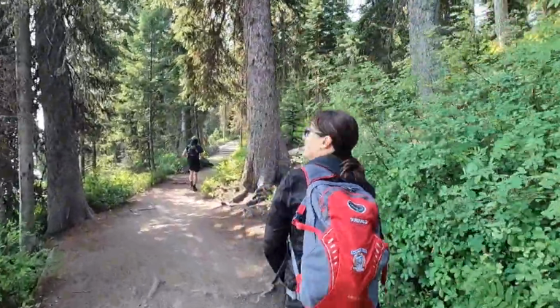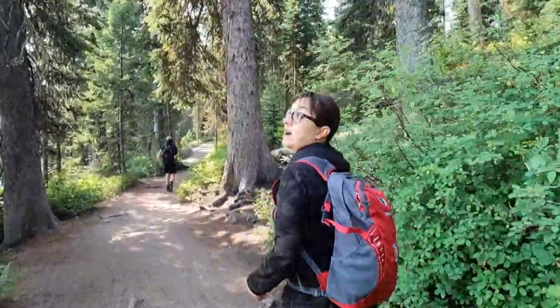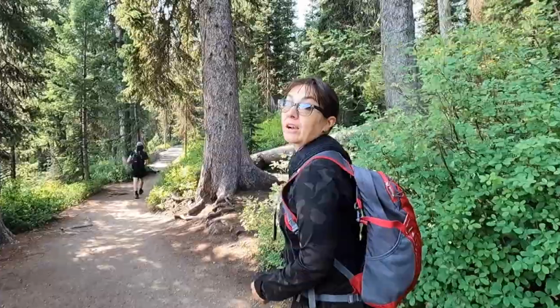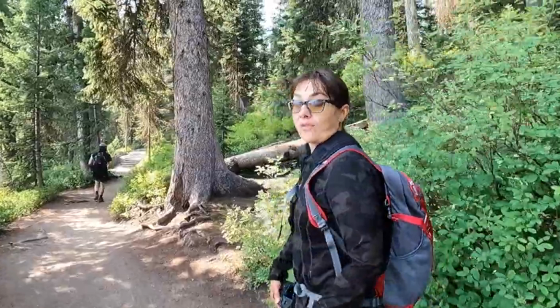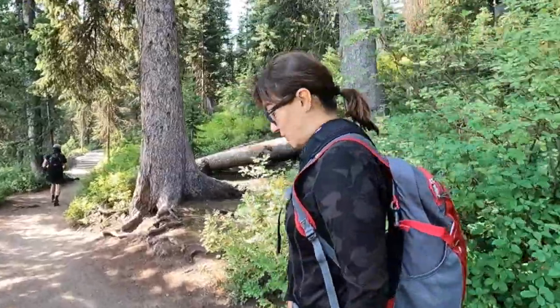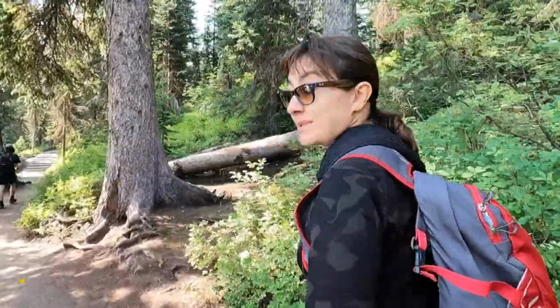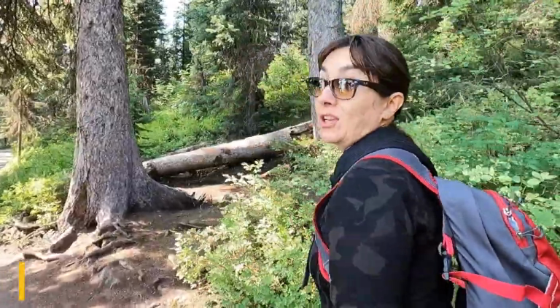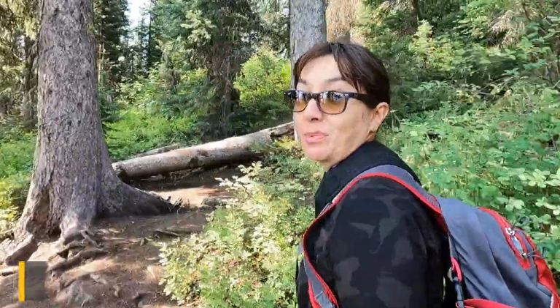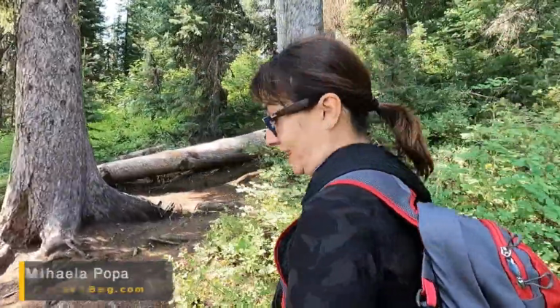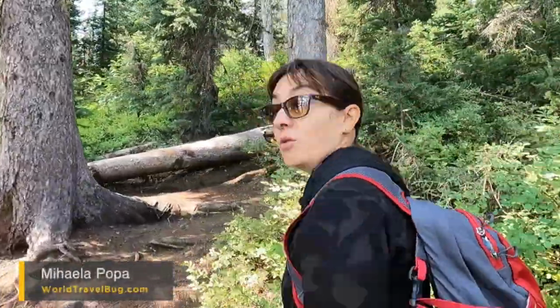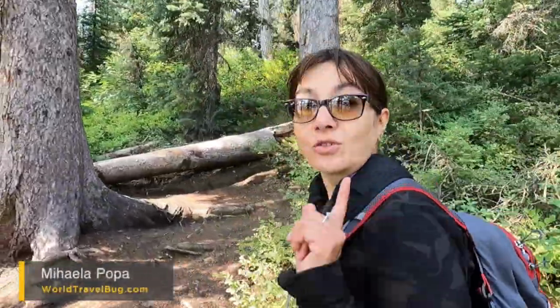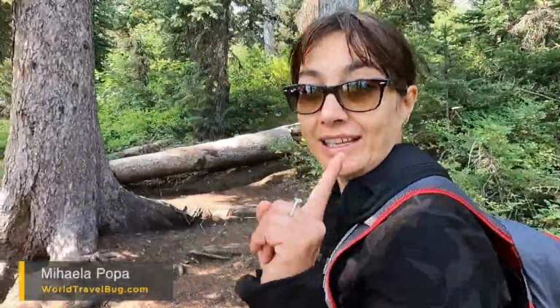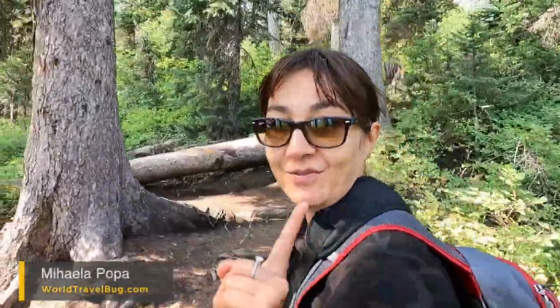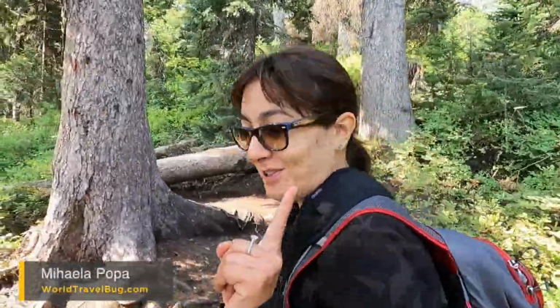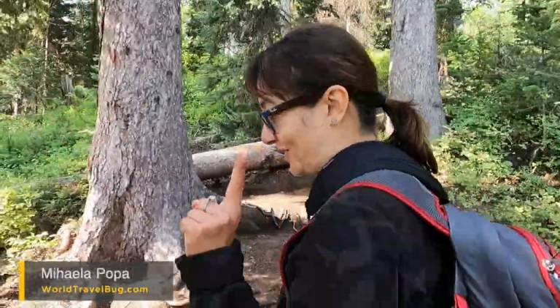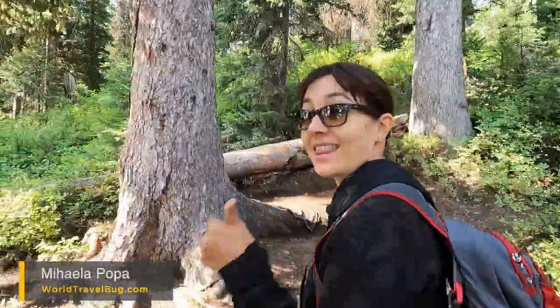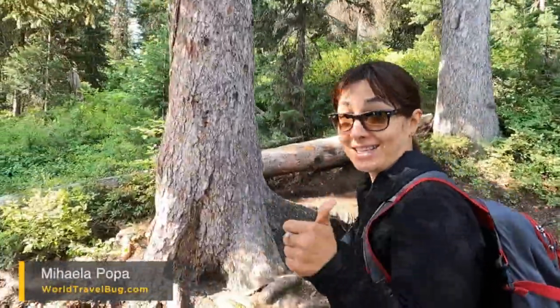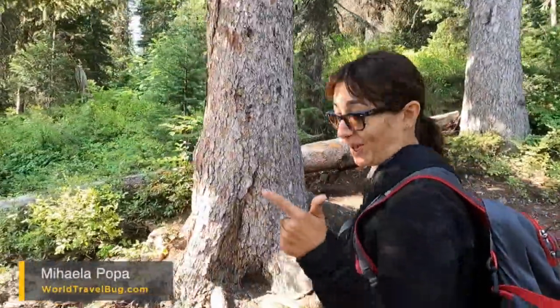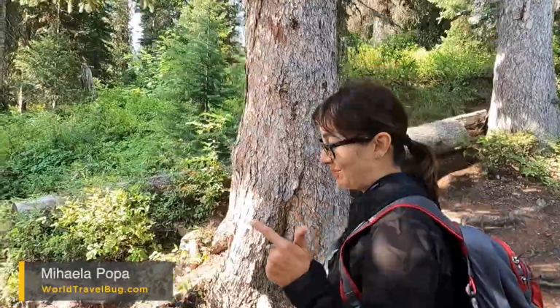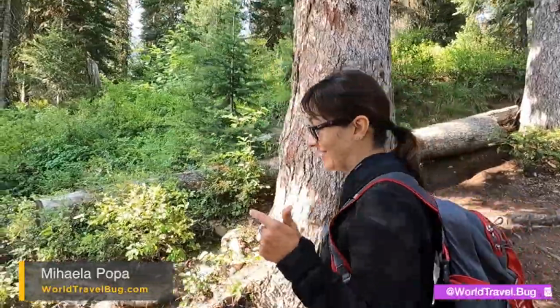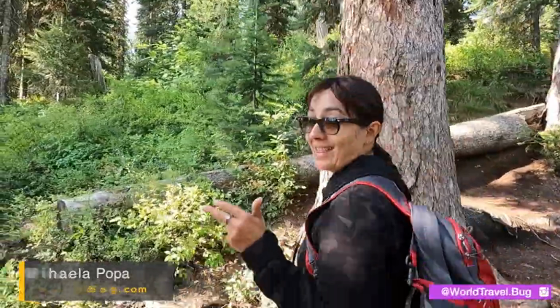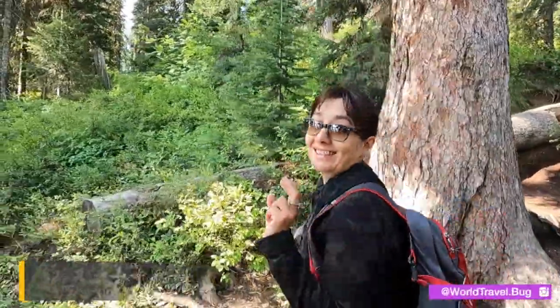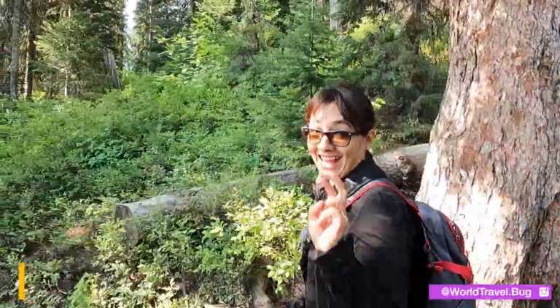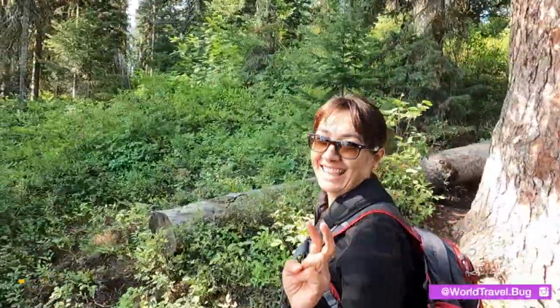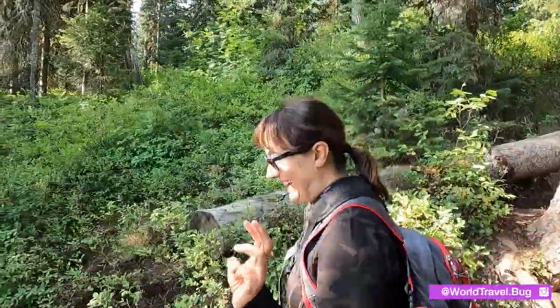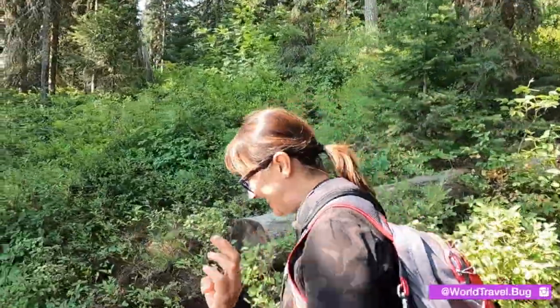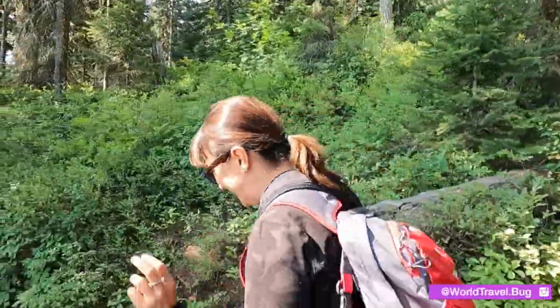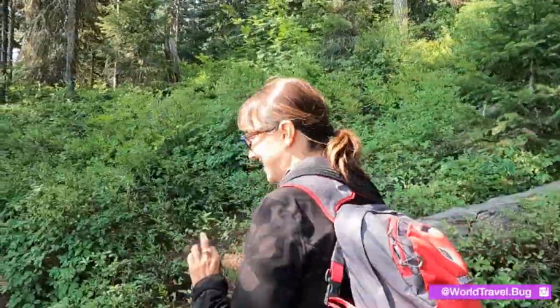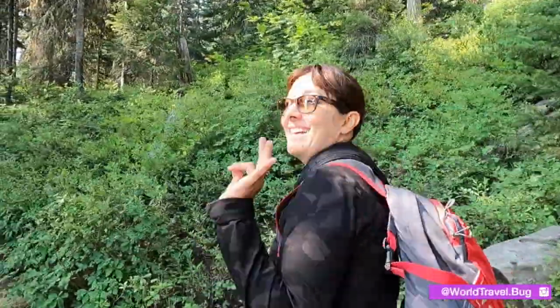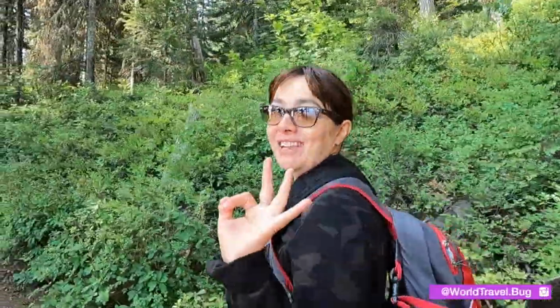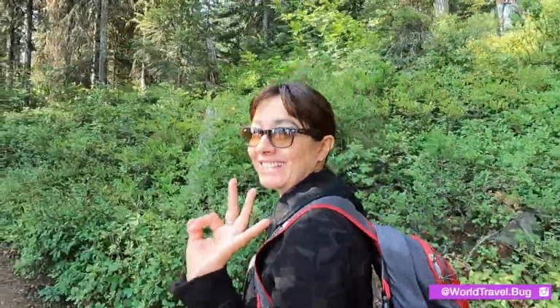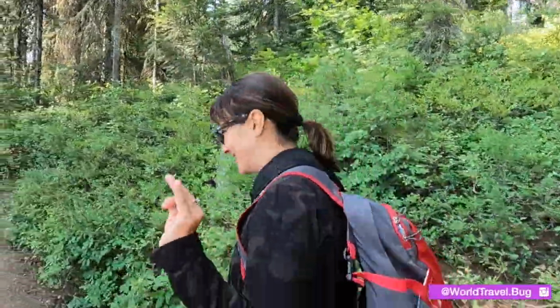We are off to Inspiration Point. Hidden Falls first, then Inspiration Point, then the Cascade. Three hikes today.